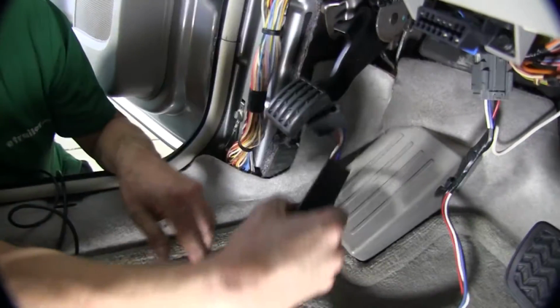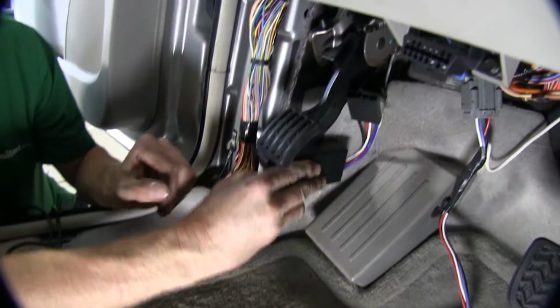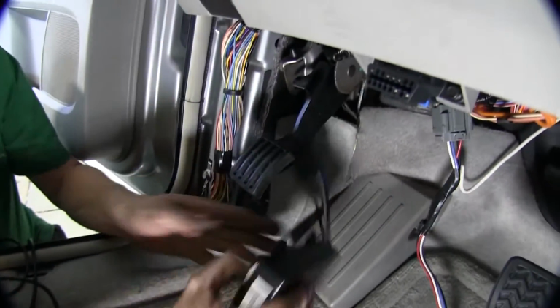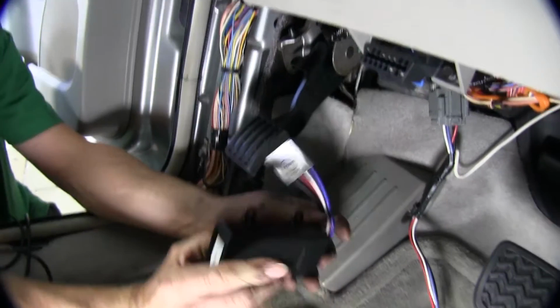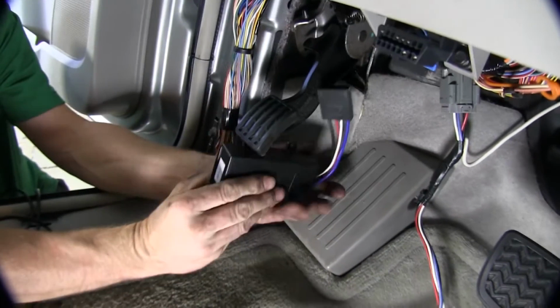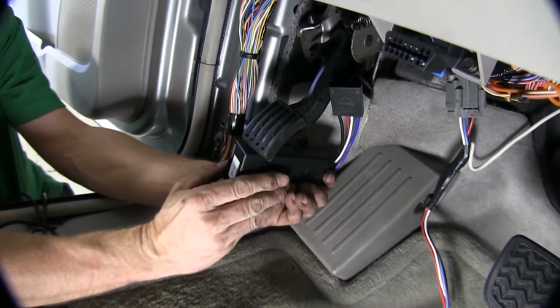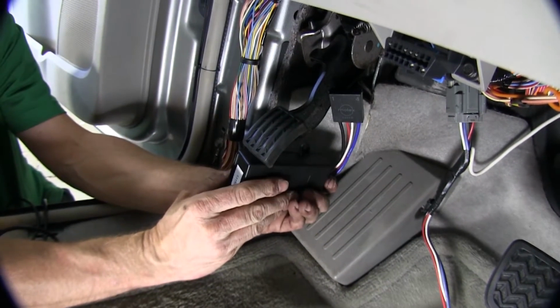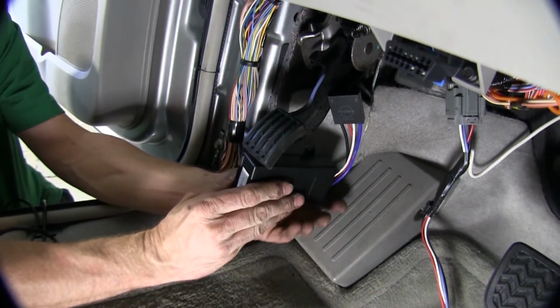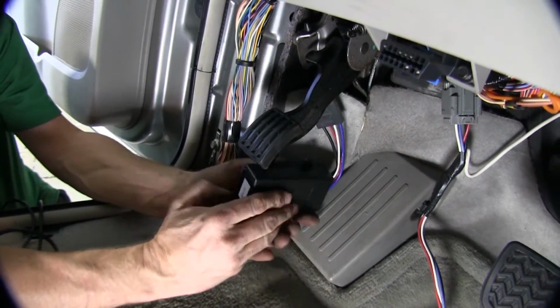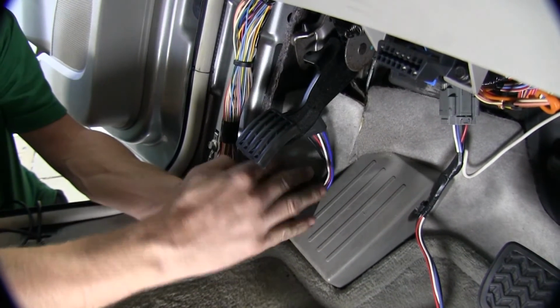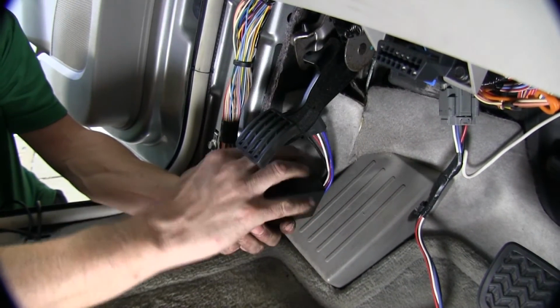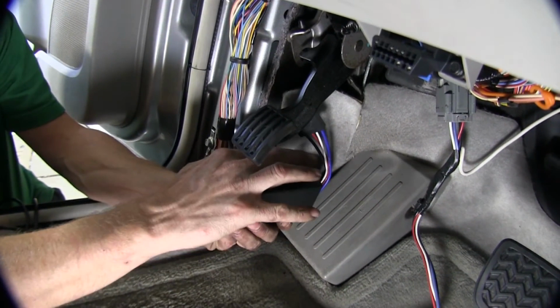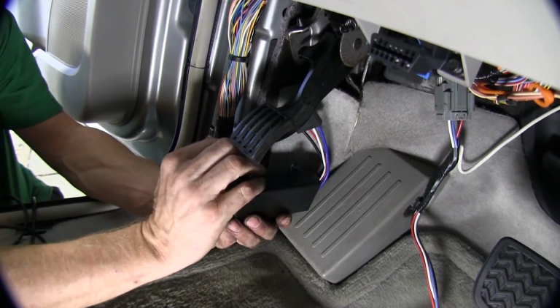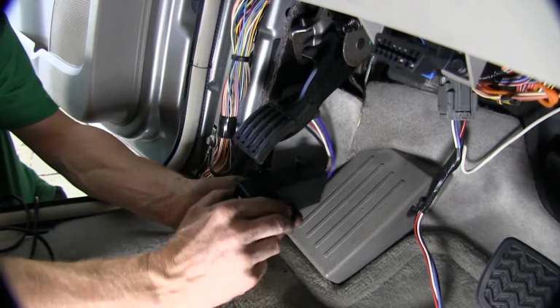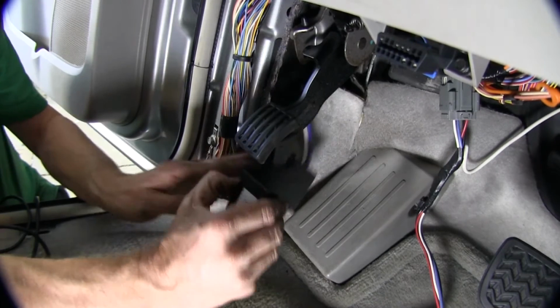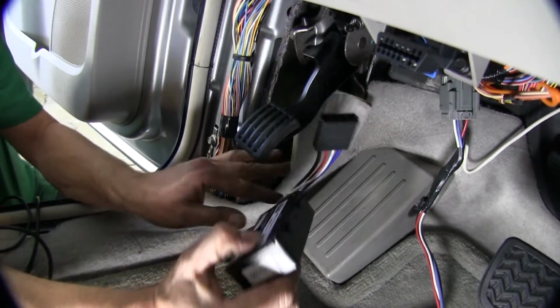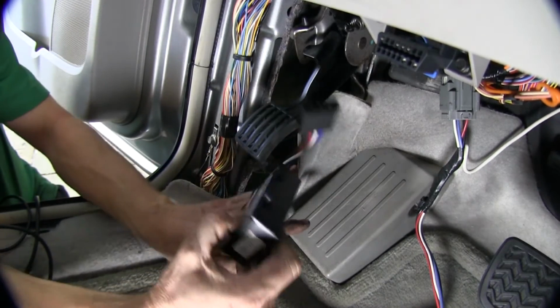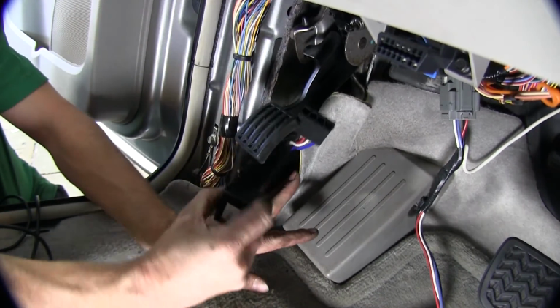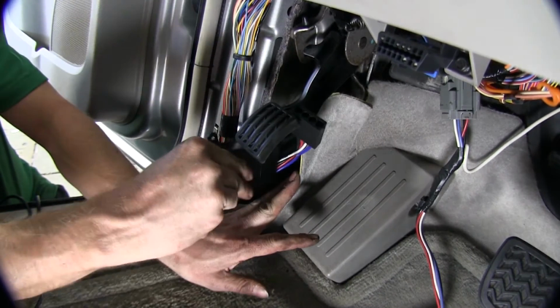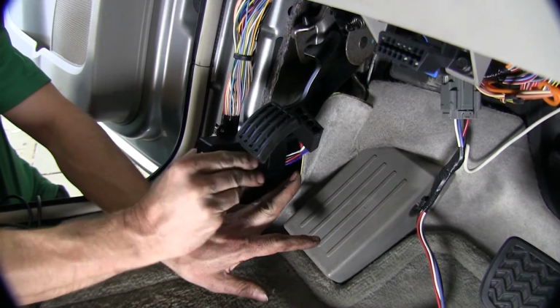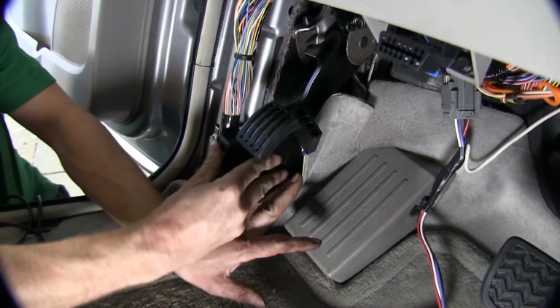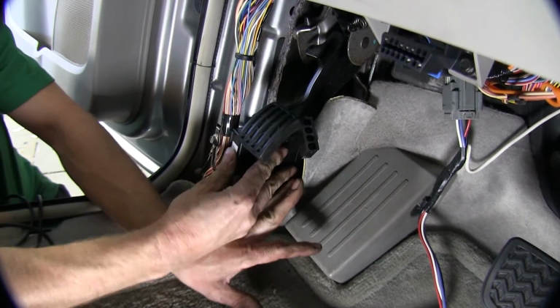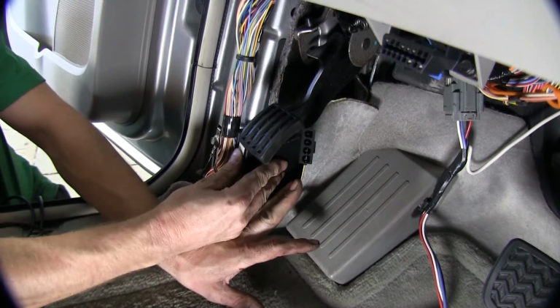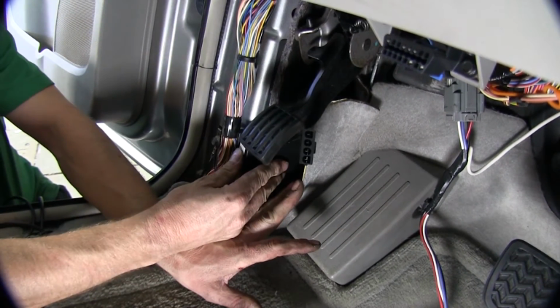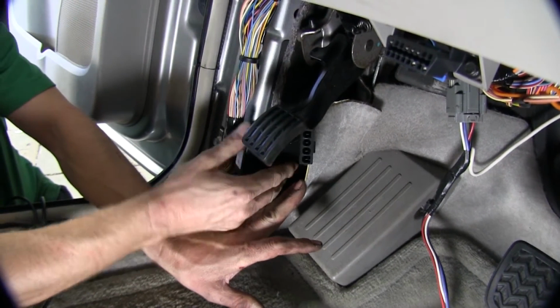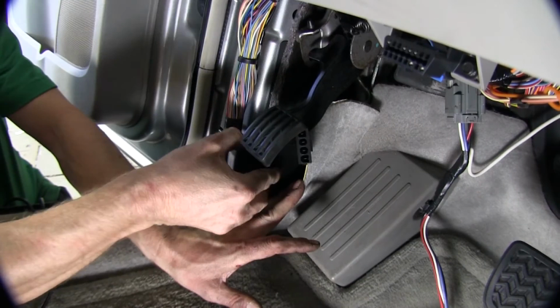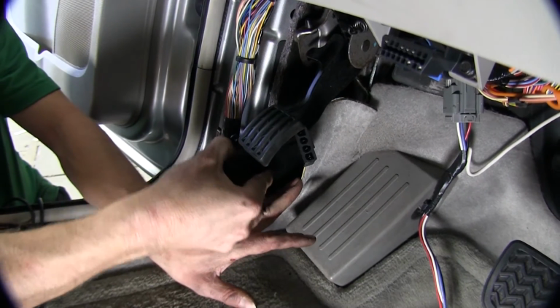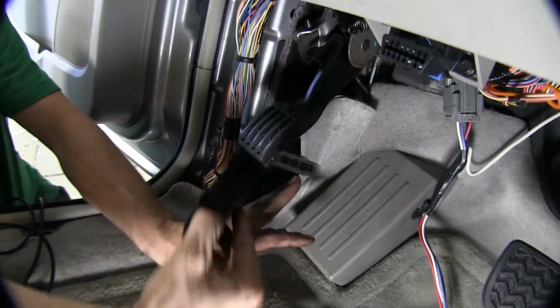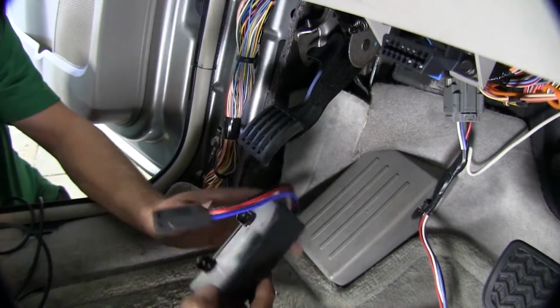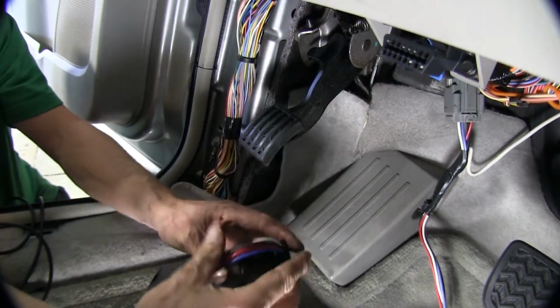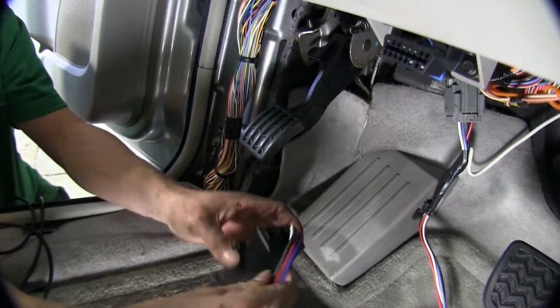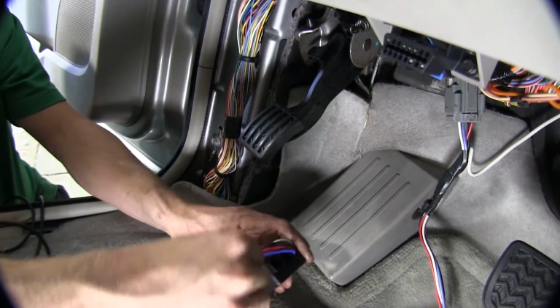Now we need to find a good place to keep it in line with the direction of the vehicle. We can actually hide it behind the kick panel on the driver's side. What we've done is cut out a small section of the insulation that's just about the same thickness as the brake controller, so we can slide it into place and it'll hold it in there.